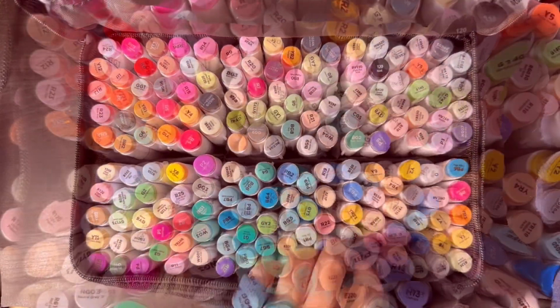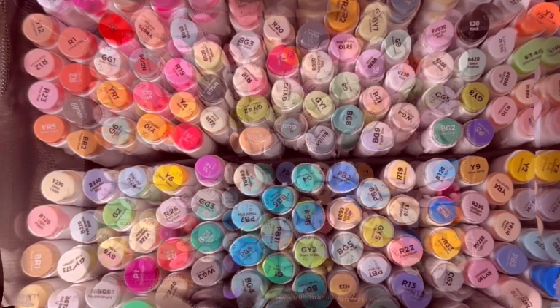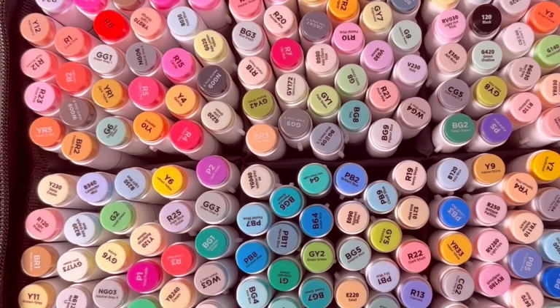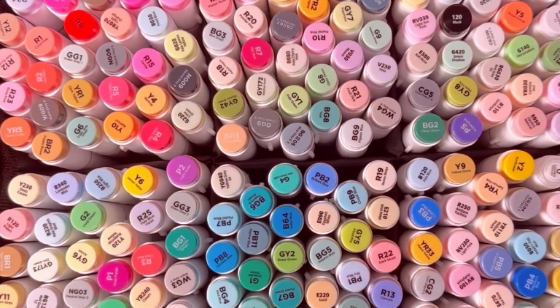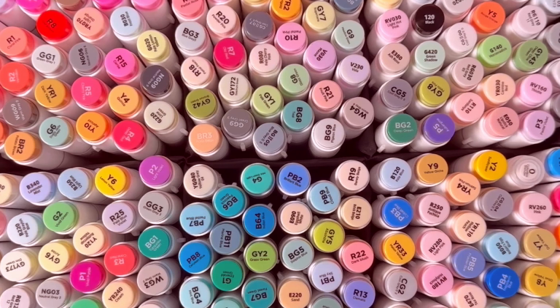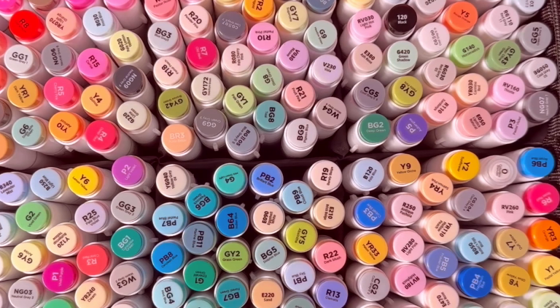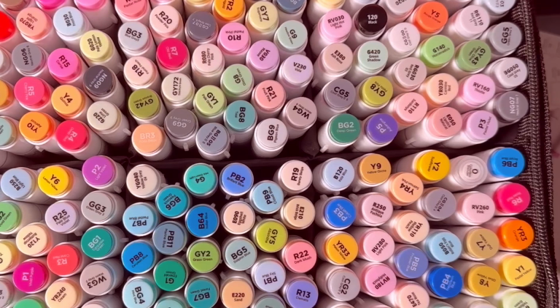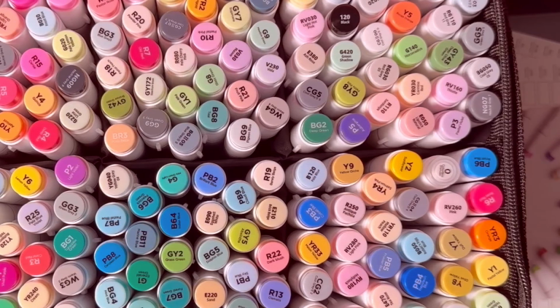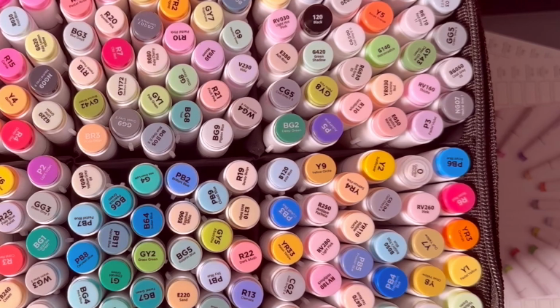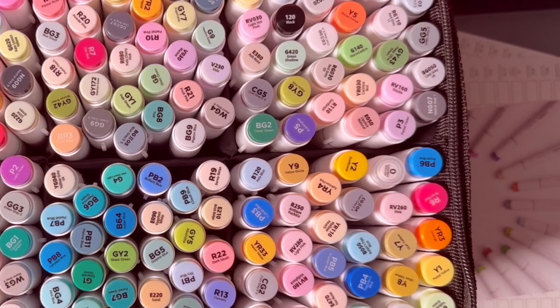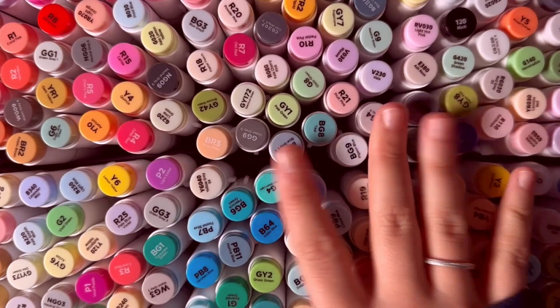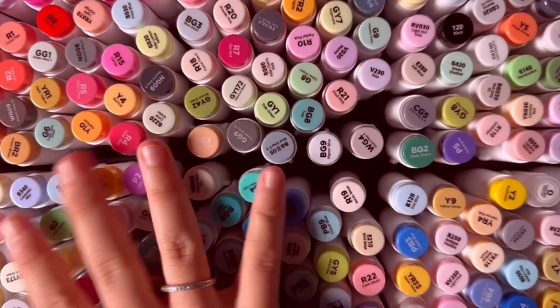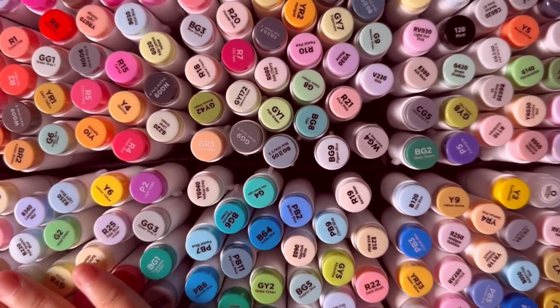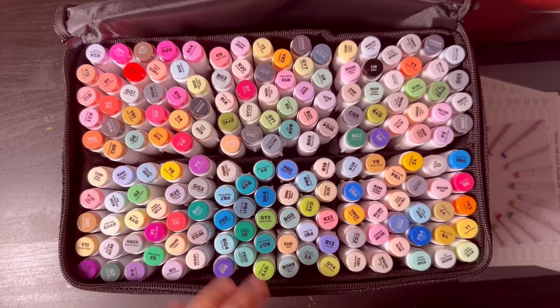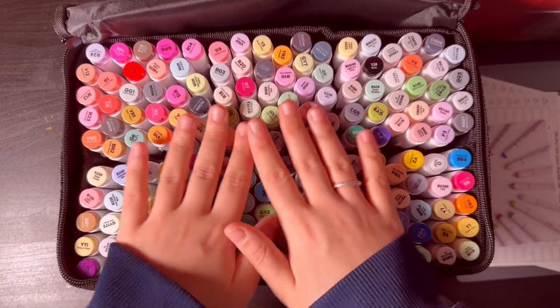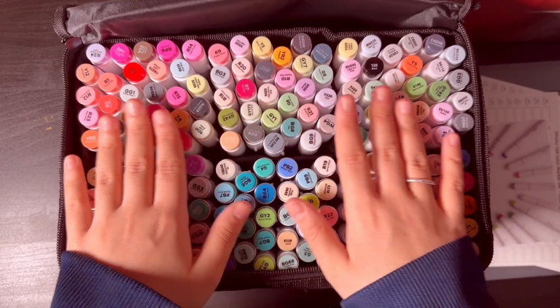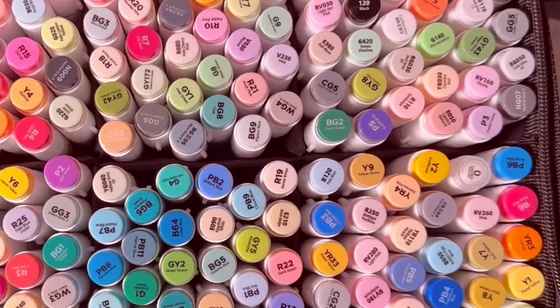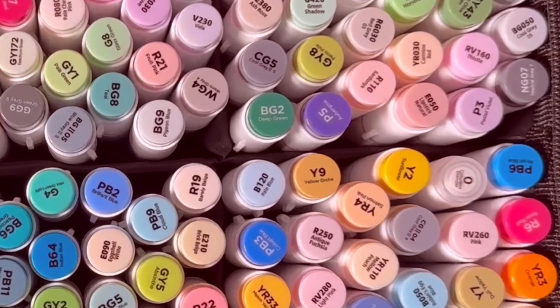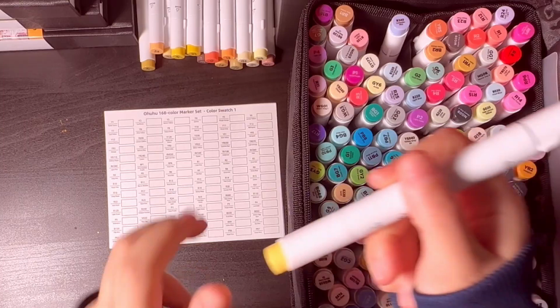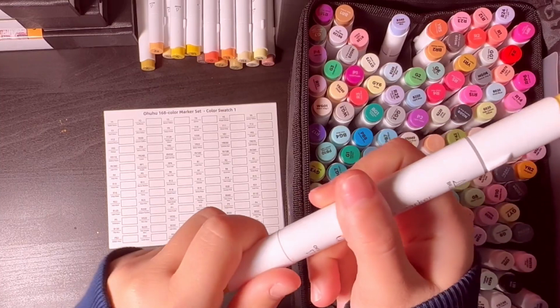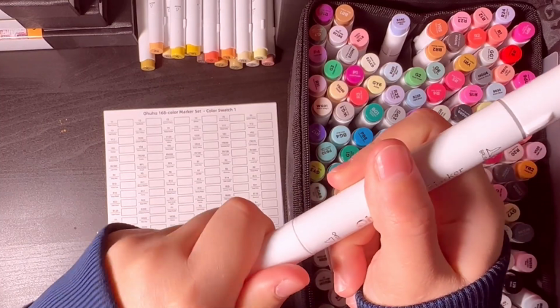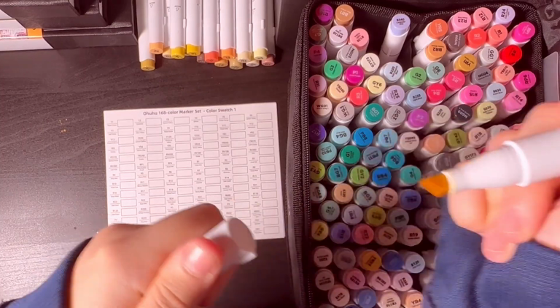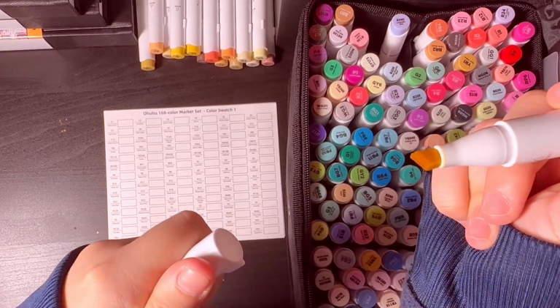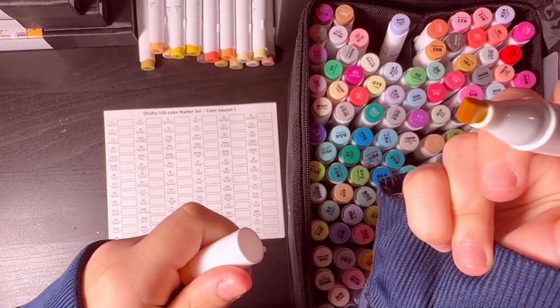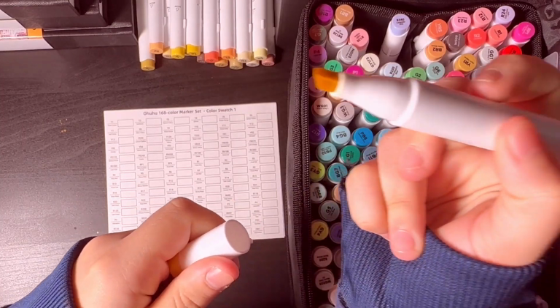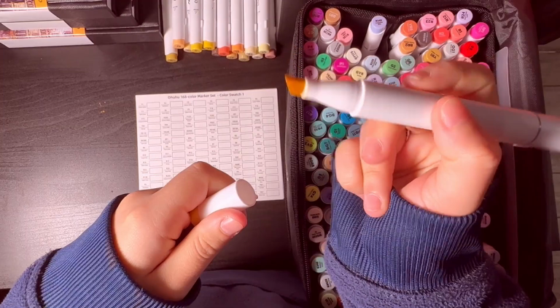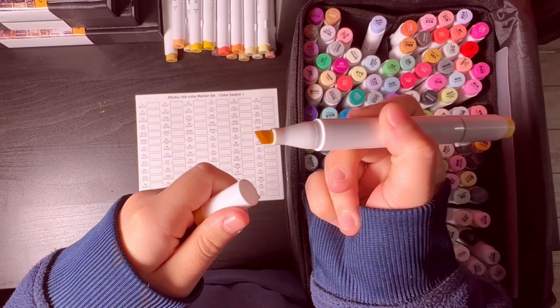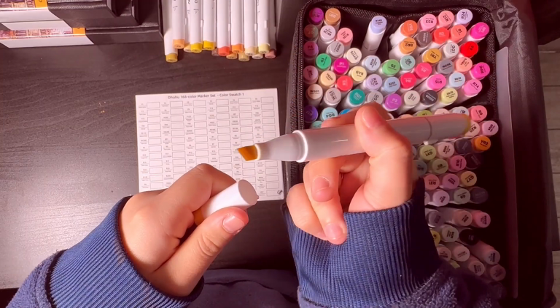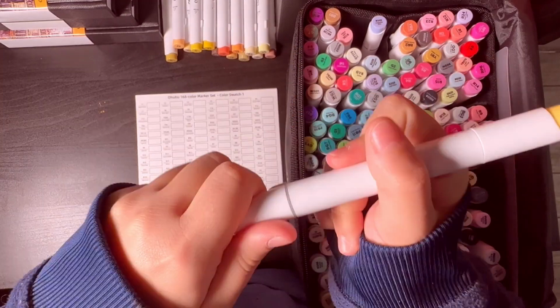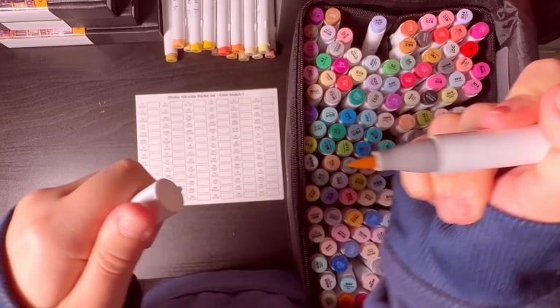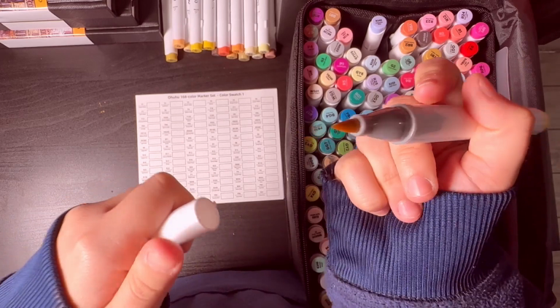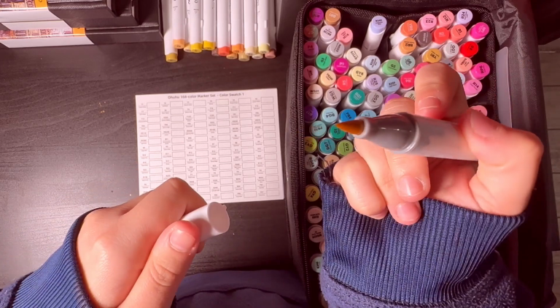The markers are not sorted out. I personally would like to sort them, especially since it's 168 colors — it would be hard to find a specific one. Here you can see they have a chisel side and a brush side at the end of each tip.